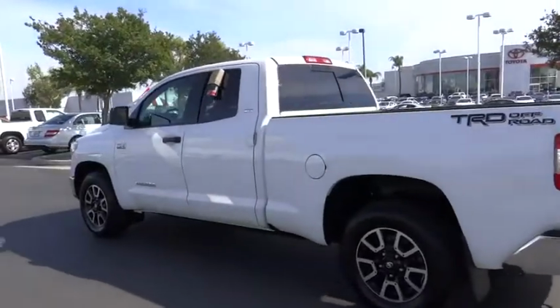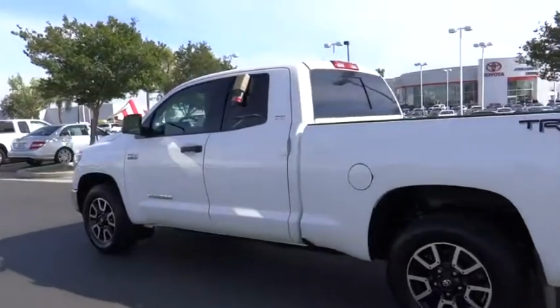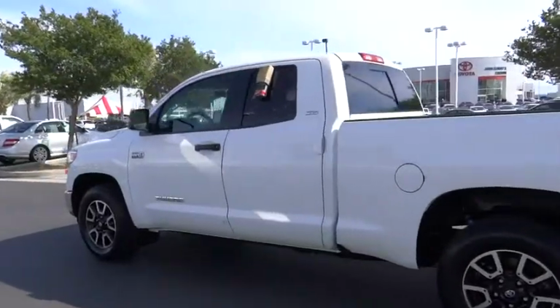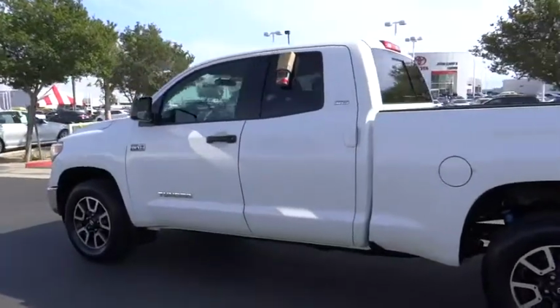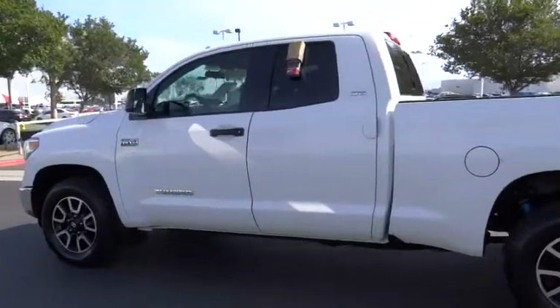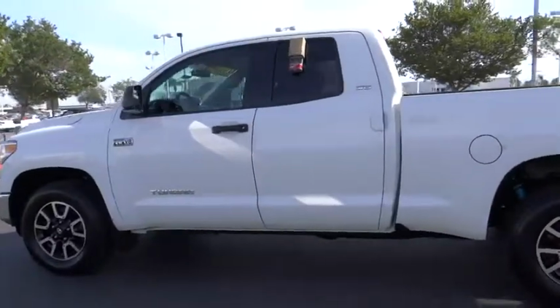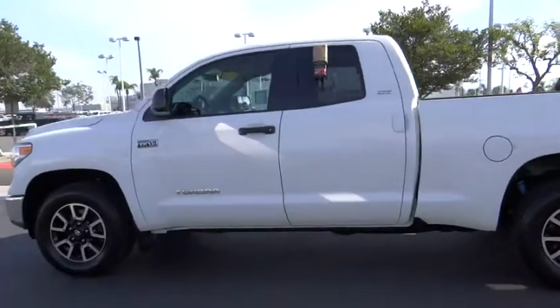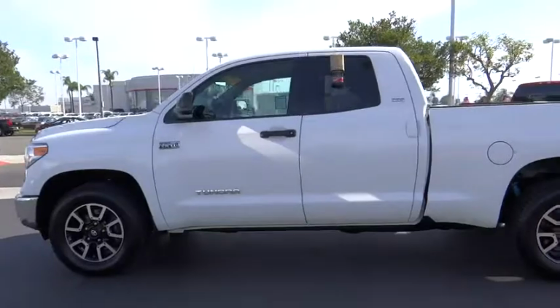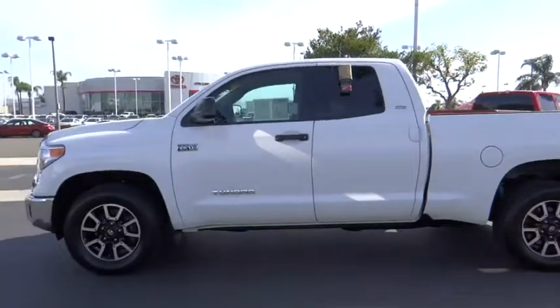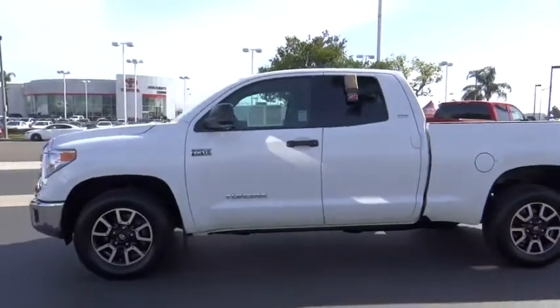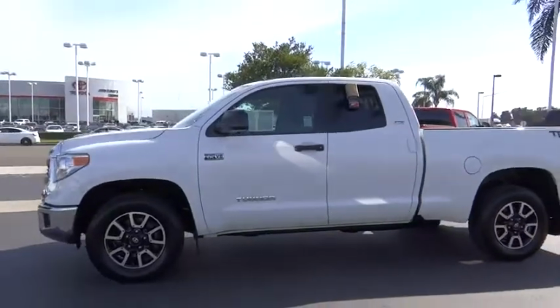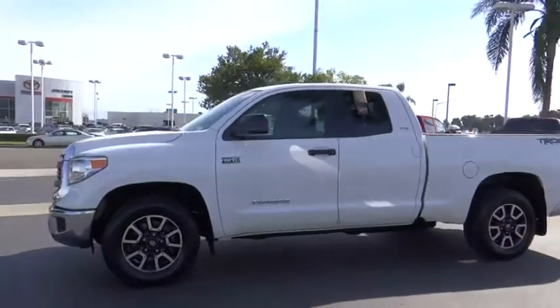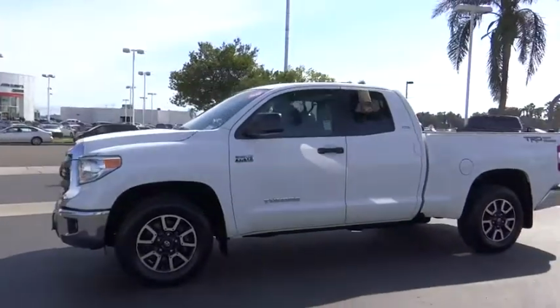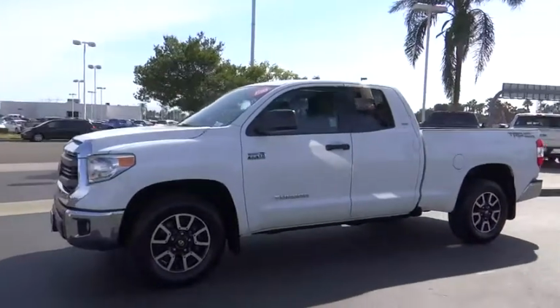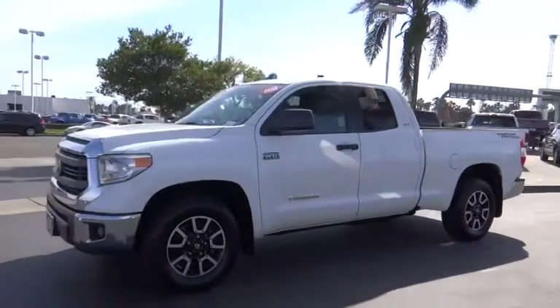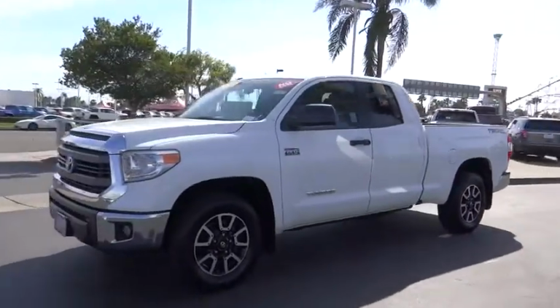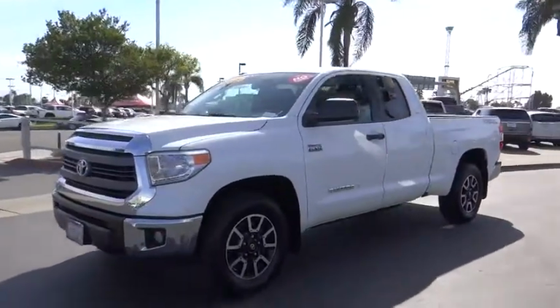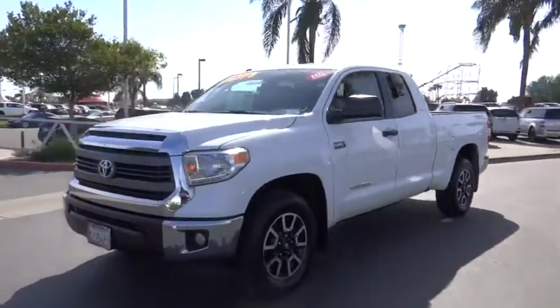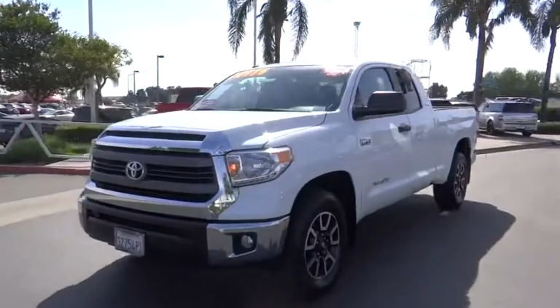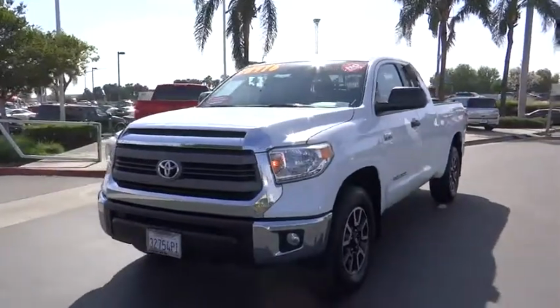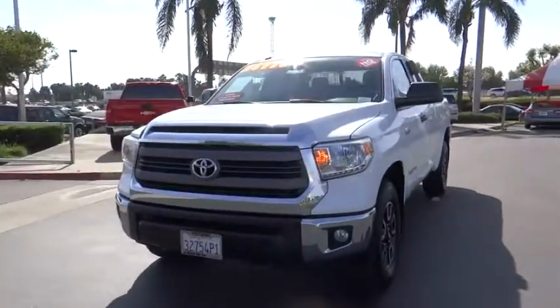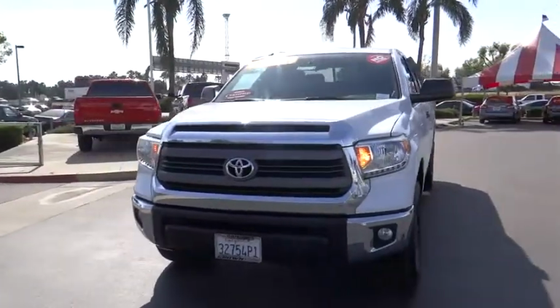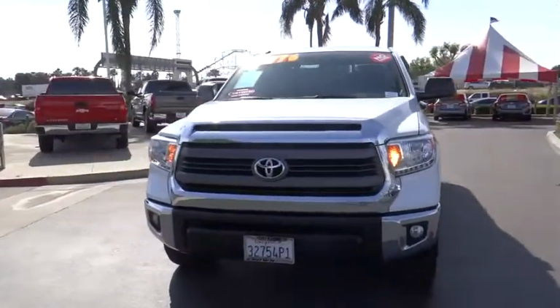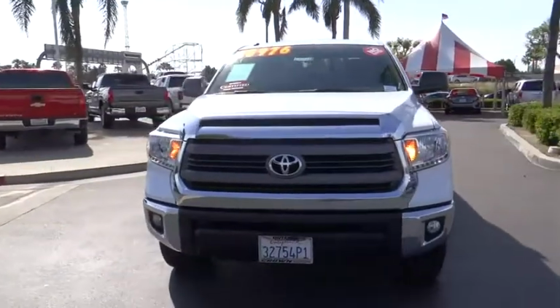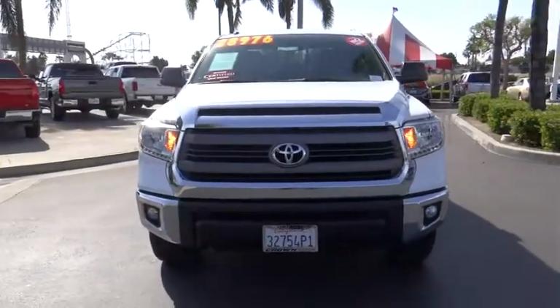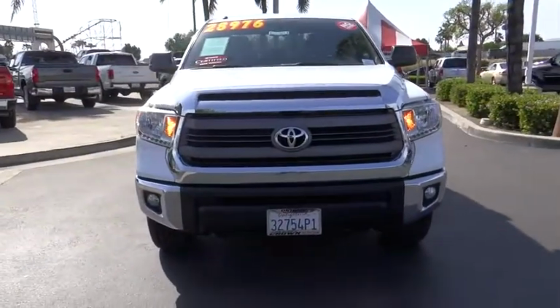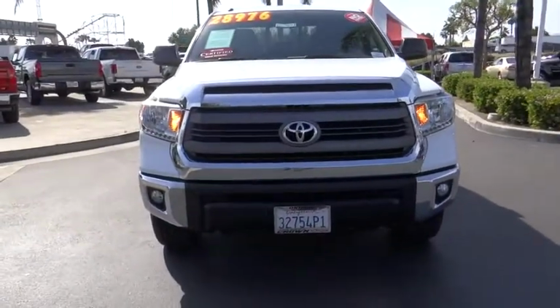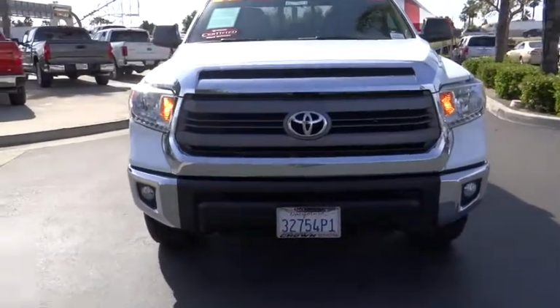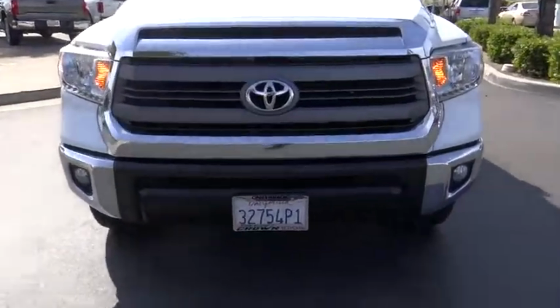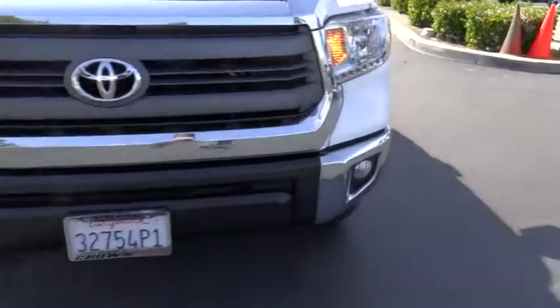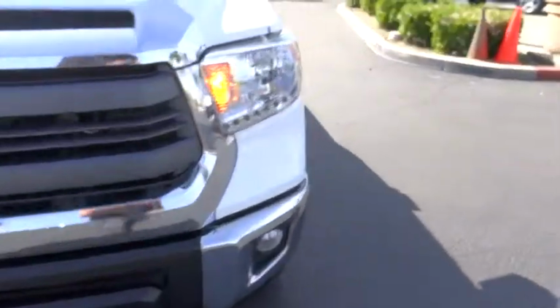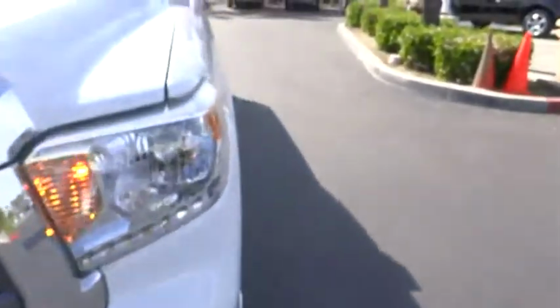With a towing capacity of up to 10,000 pounds and a payload capacity of over 2,000 pounds, the Tundra is the perfect mix of power and efficiency. This vehicle has less than 40,000 miles. Here are some of this vehicle's great options.